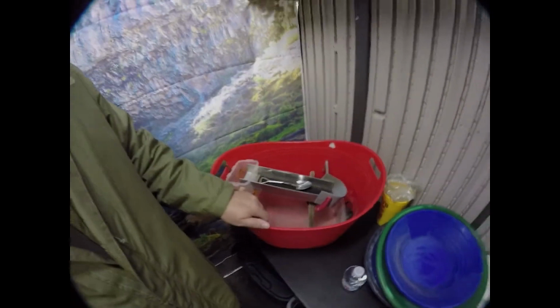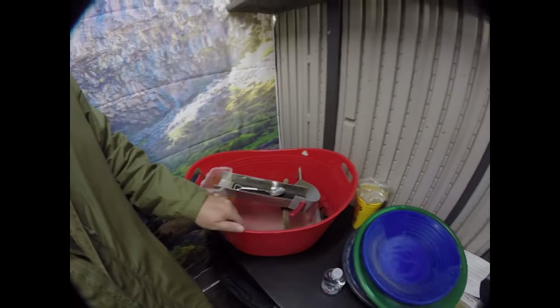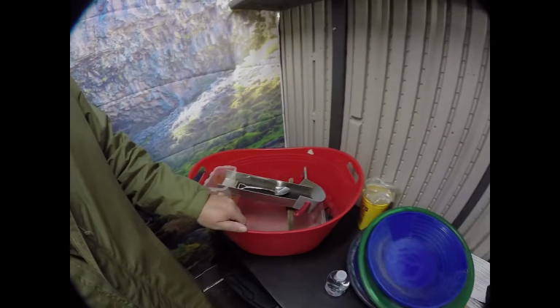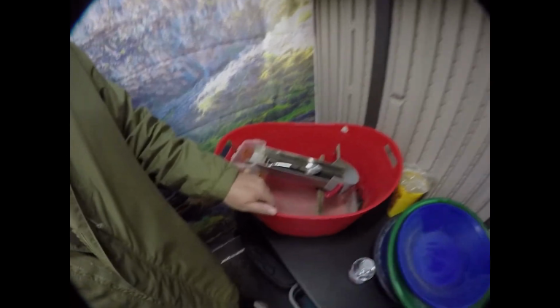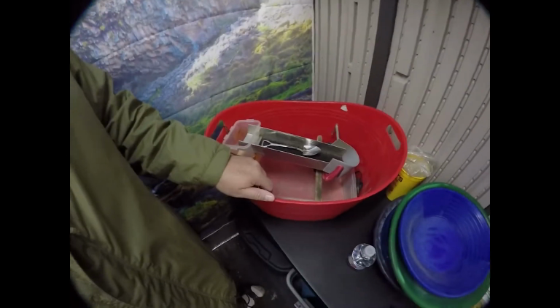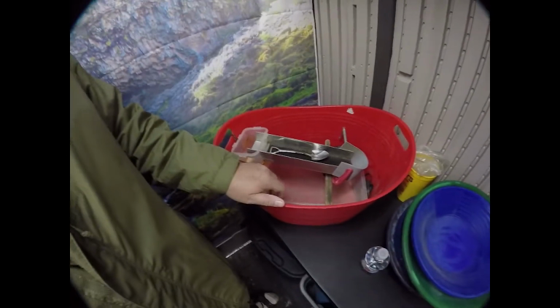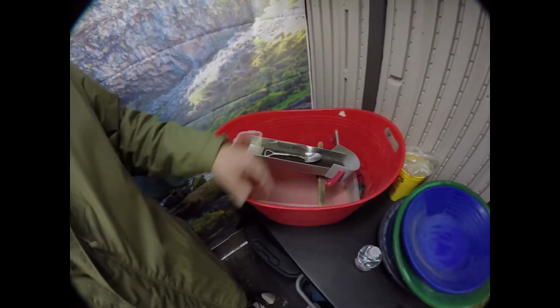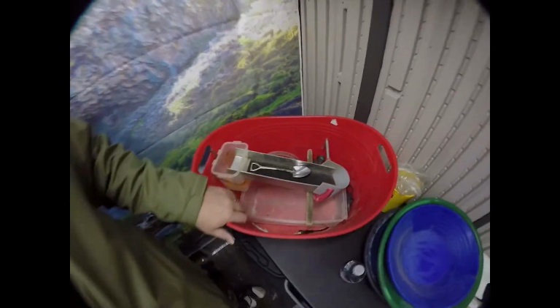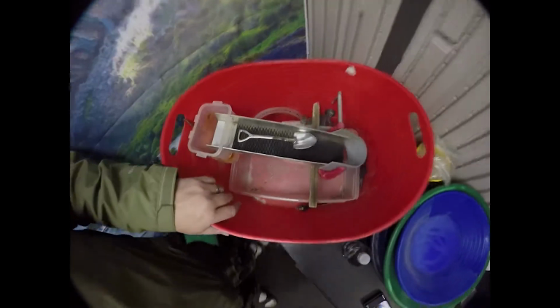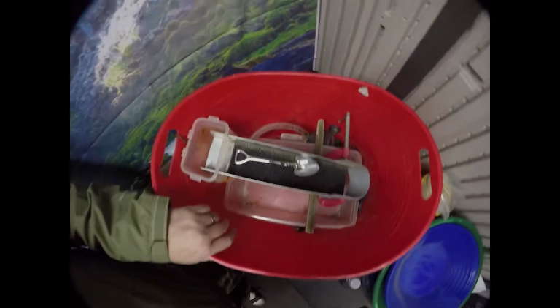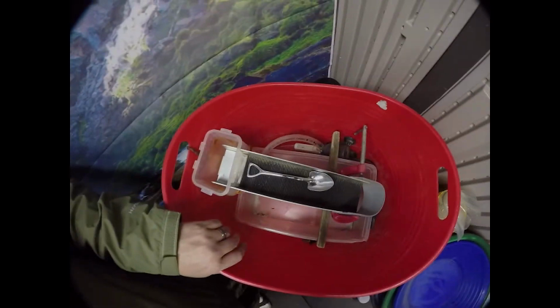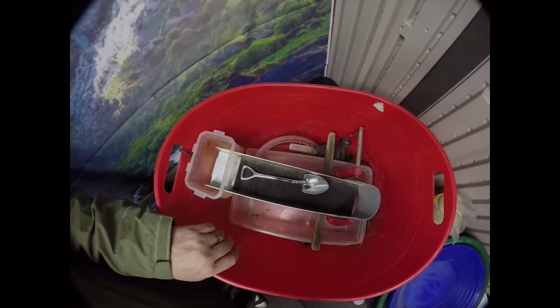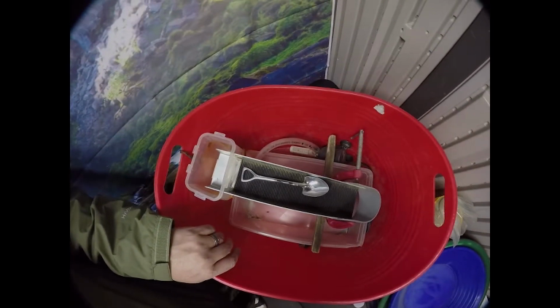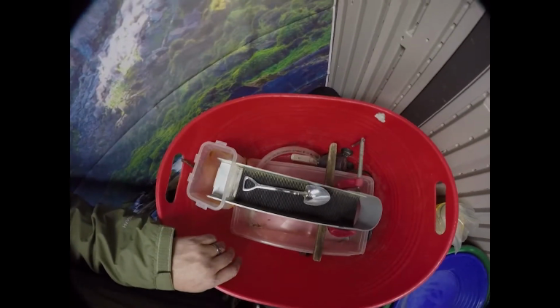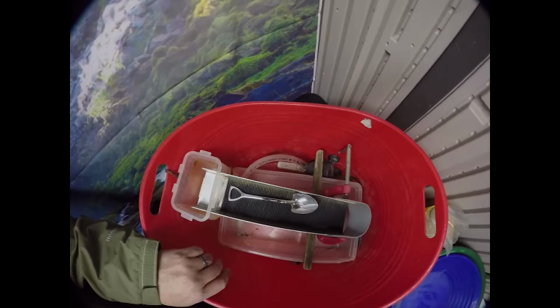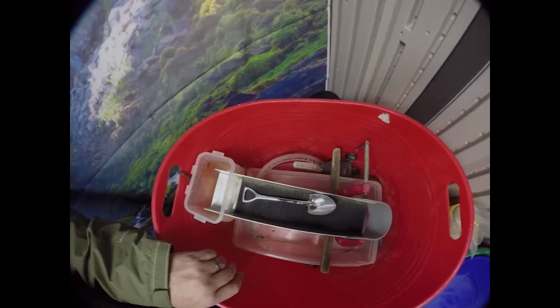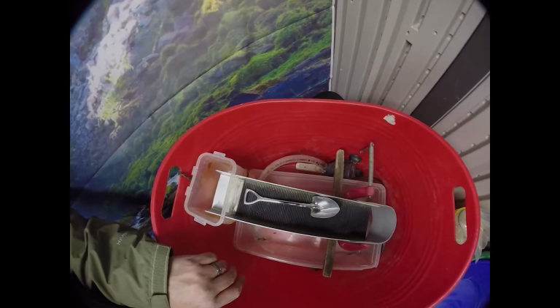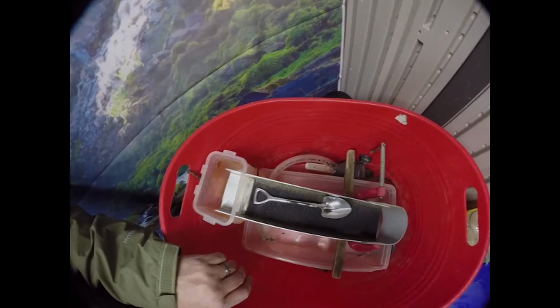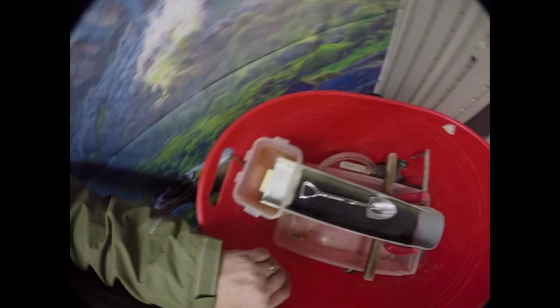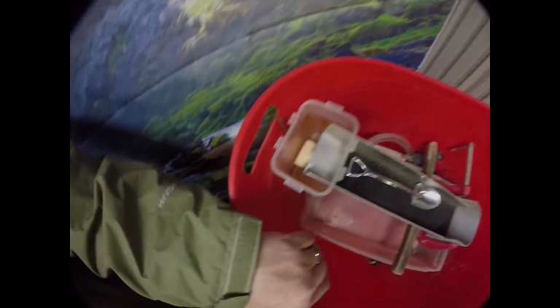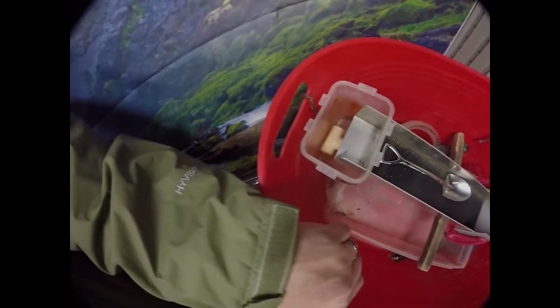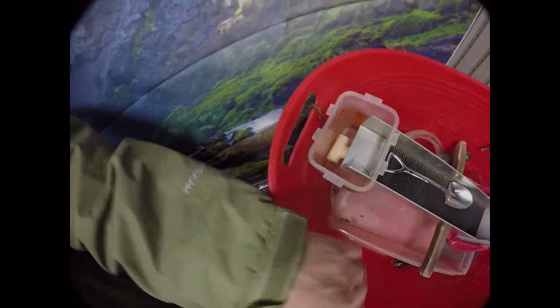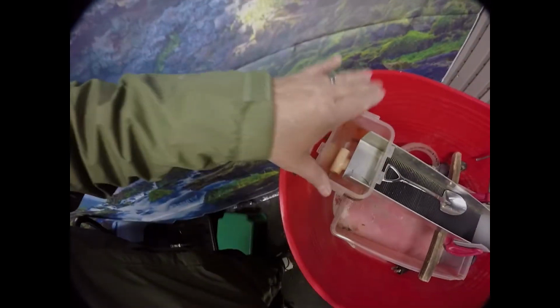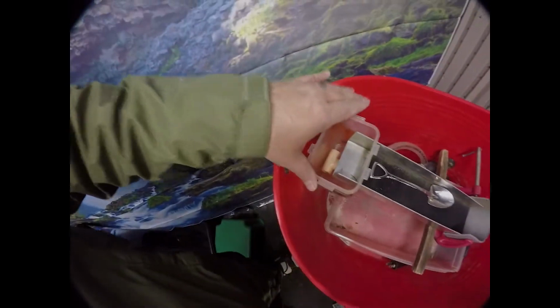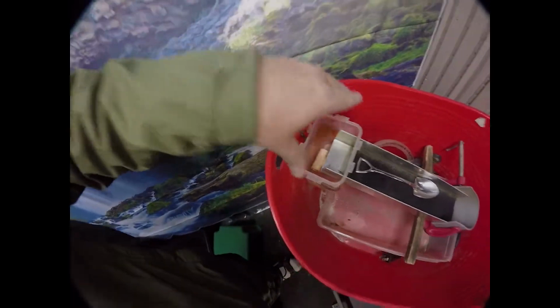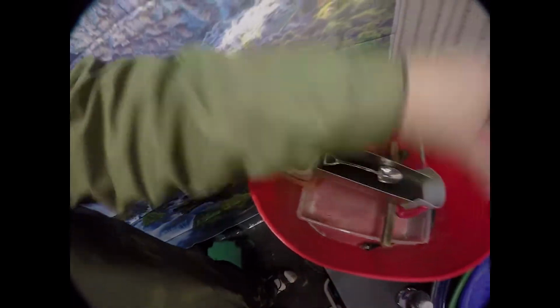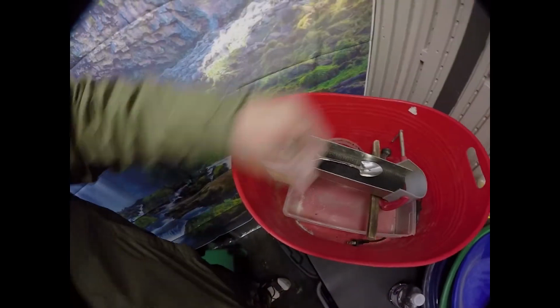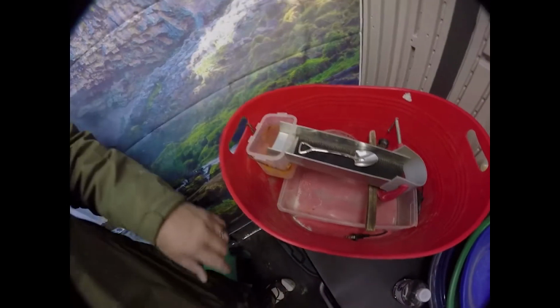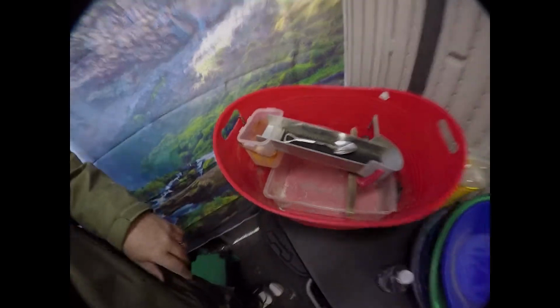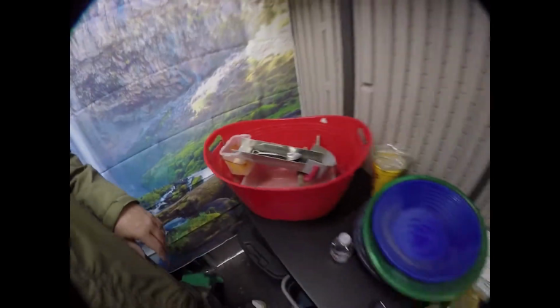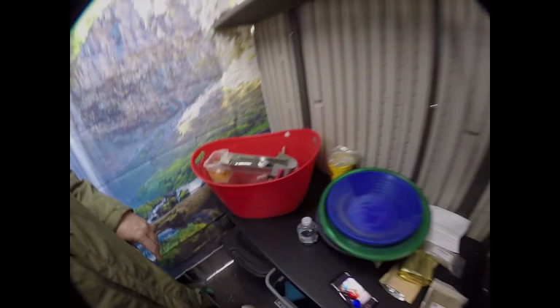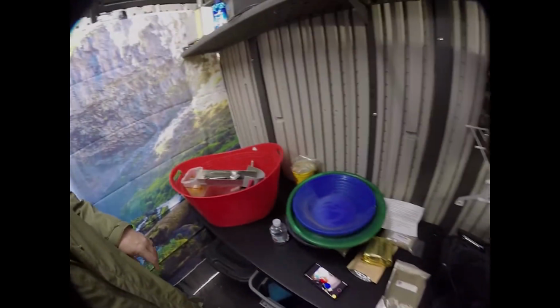I got a little powerhead from a fish tank that keeps the water flowing into this little box, which brings it up and dumps it down the sluice run. That works great.